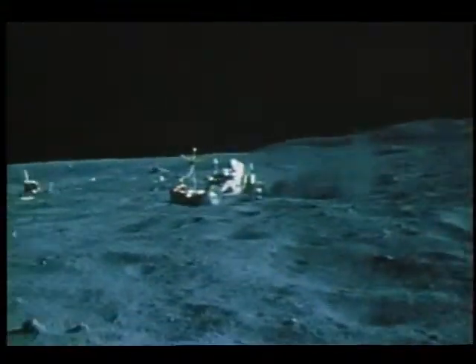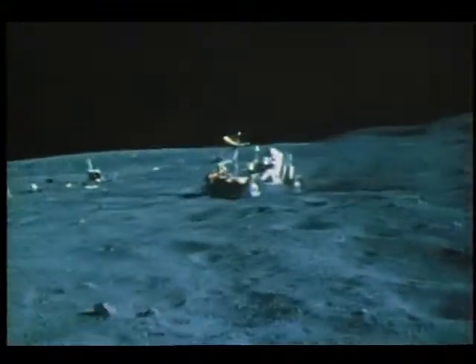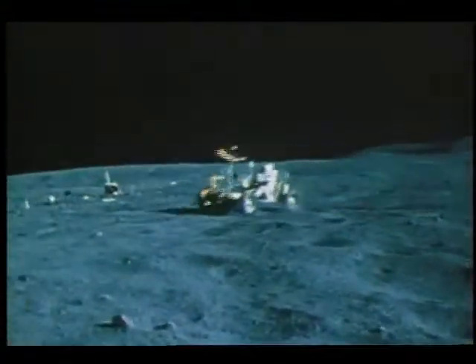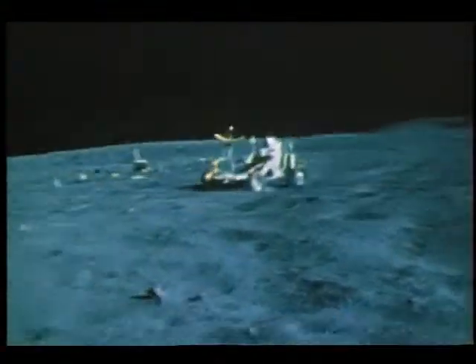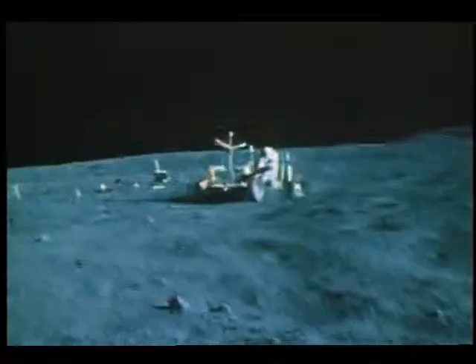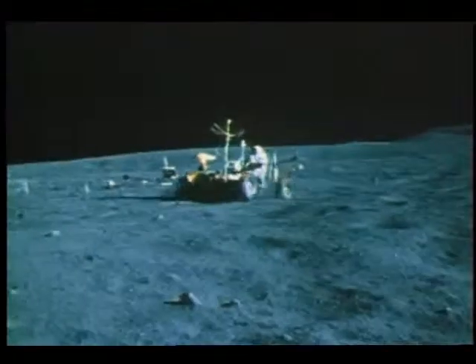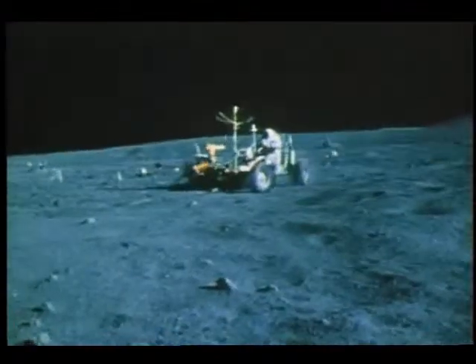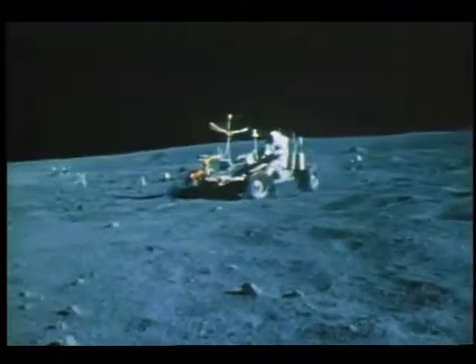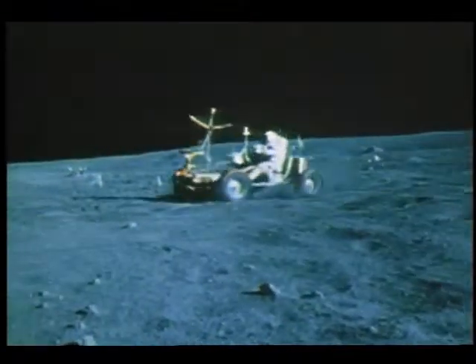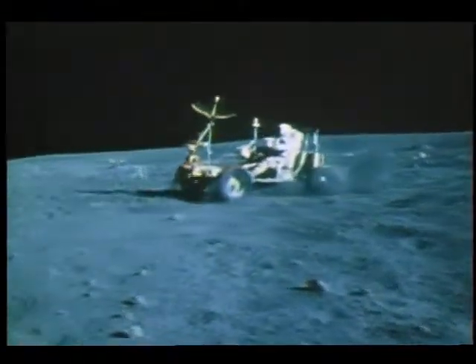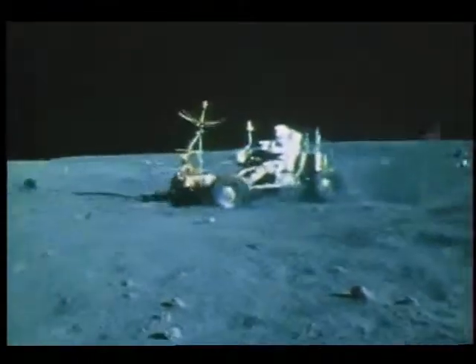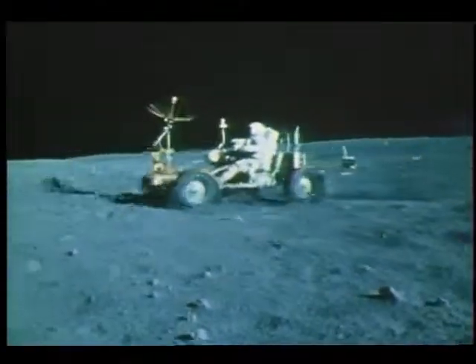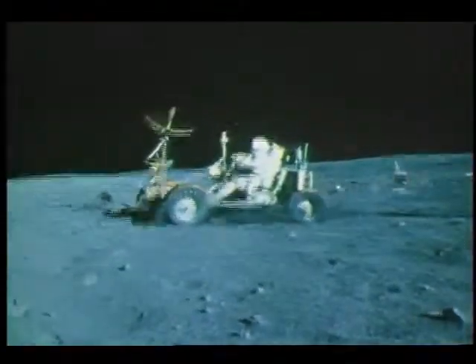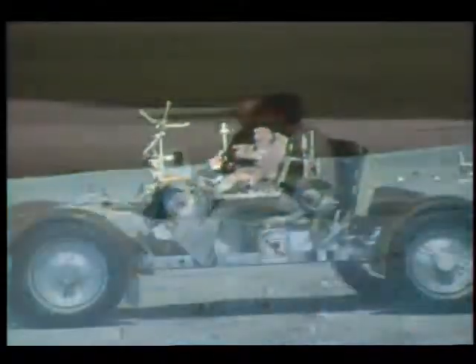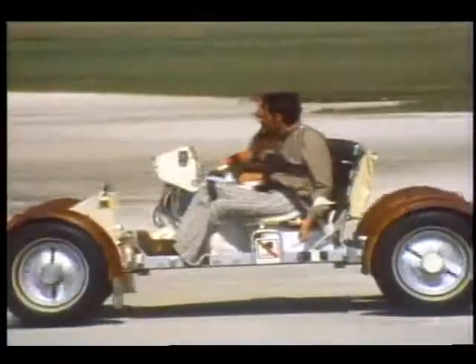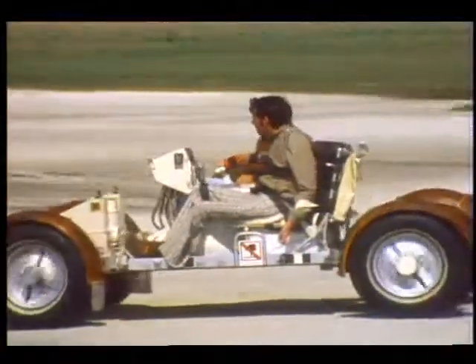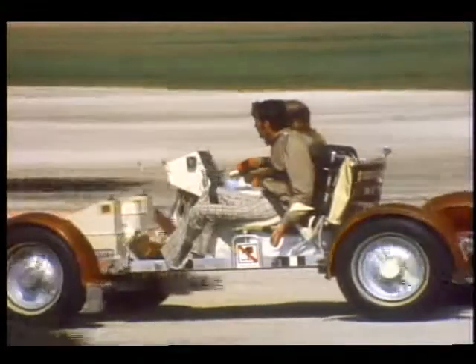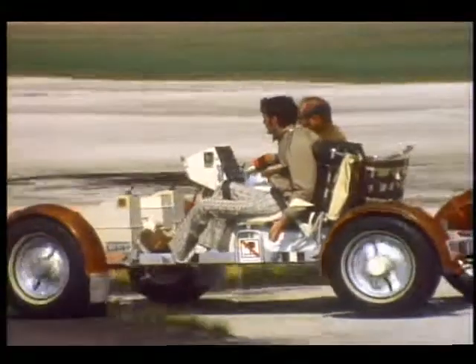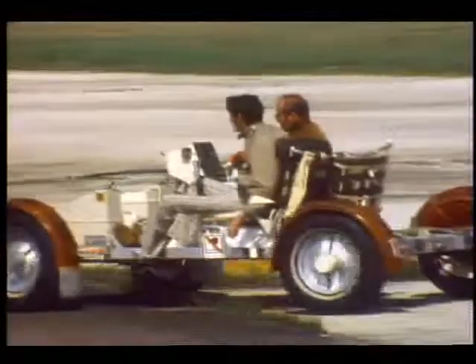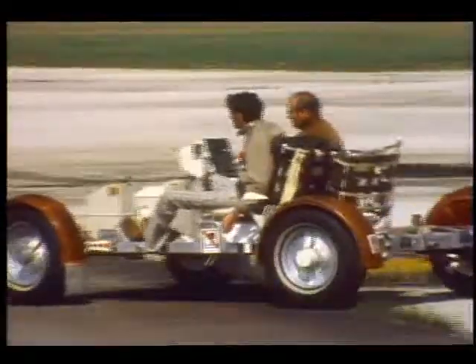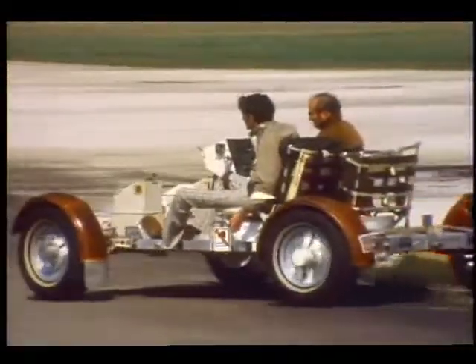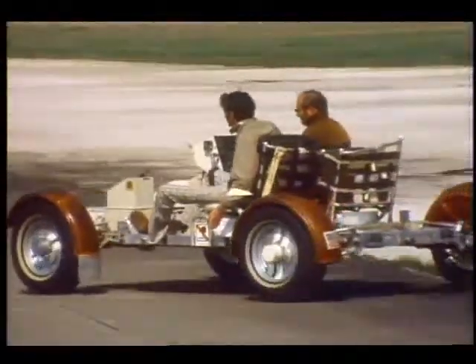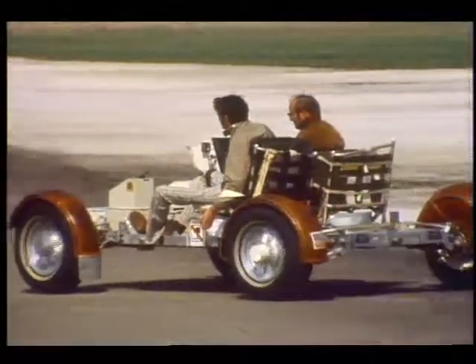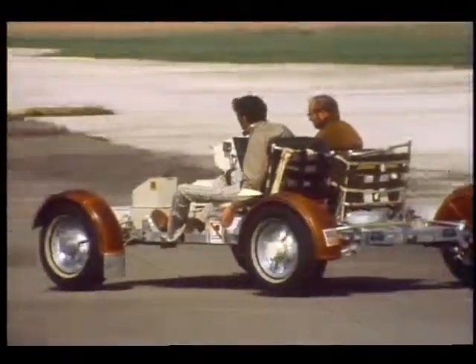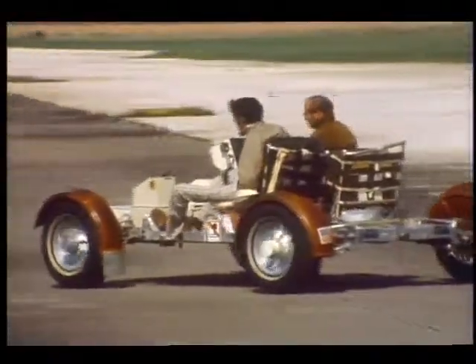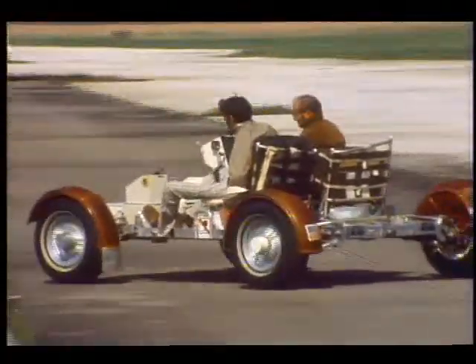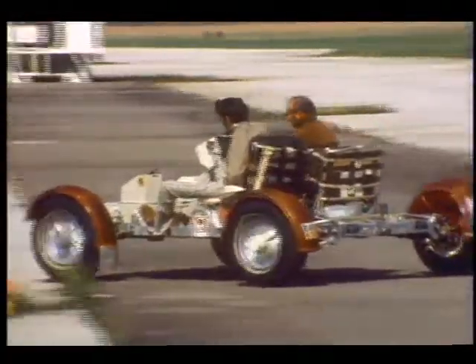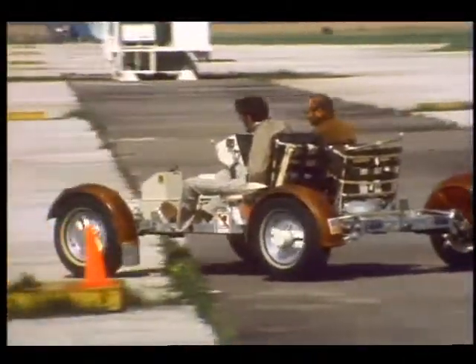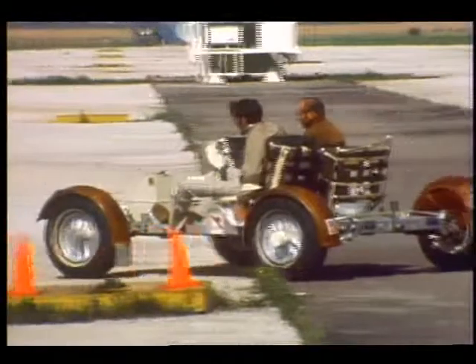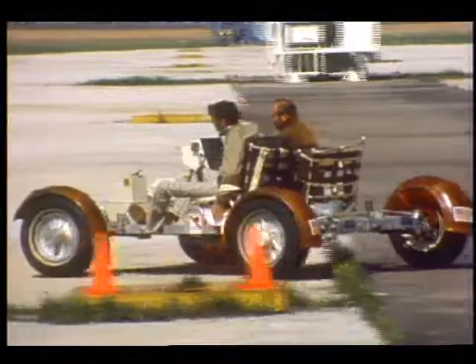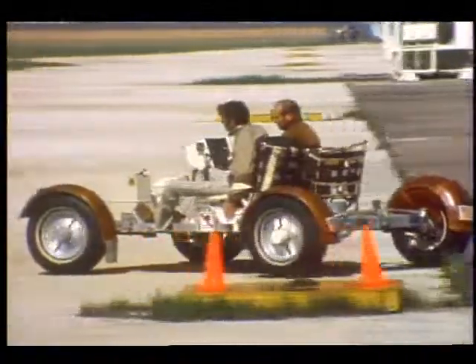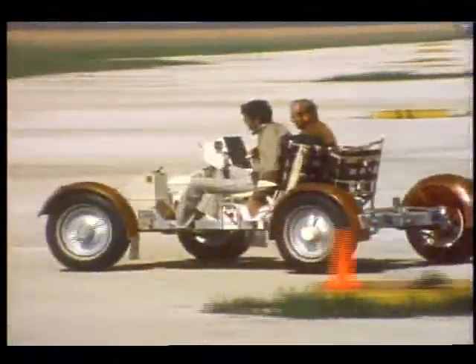It's been 14 years since the Wurtzes first saw the astronauts driving the rover on the moon, and 12 years since they visited the Johnson Space Center in Houston. But the whole experience has left a strong impression. Shirley explained.